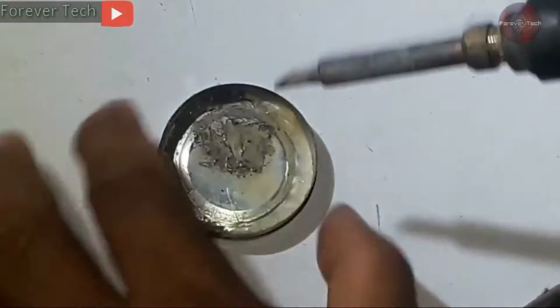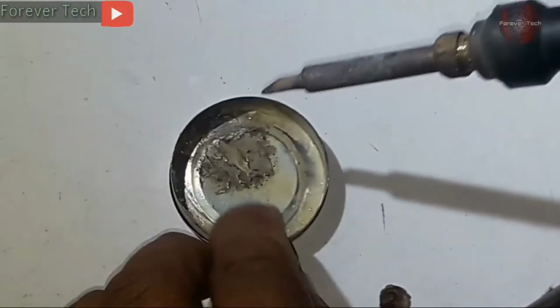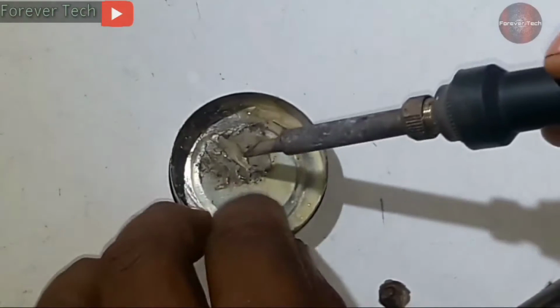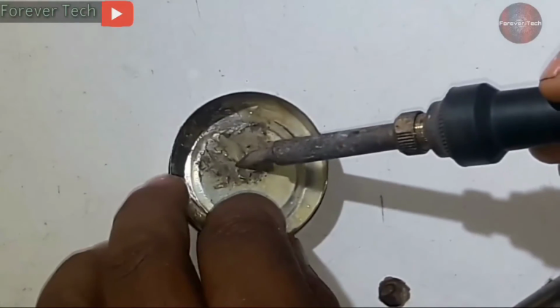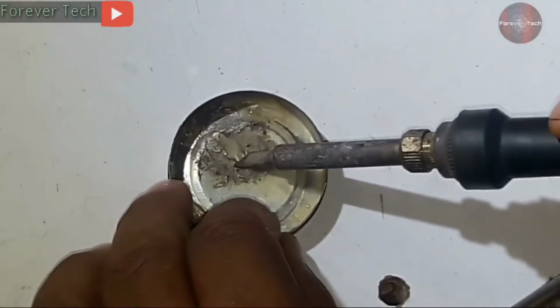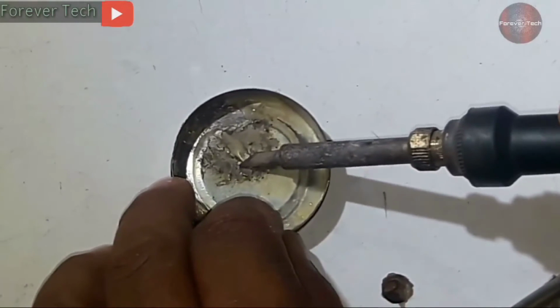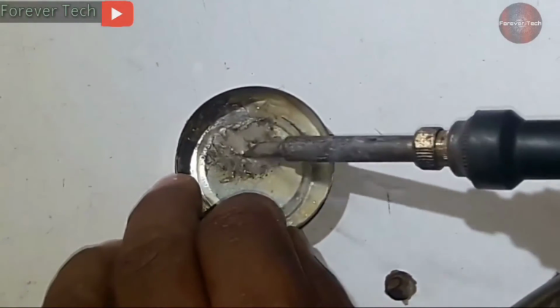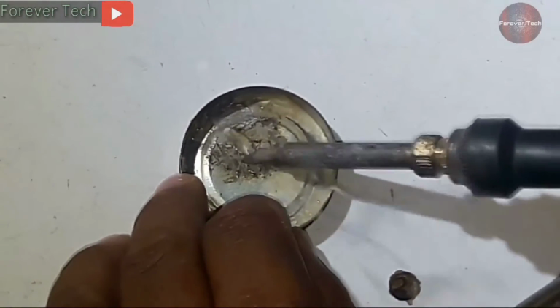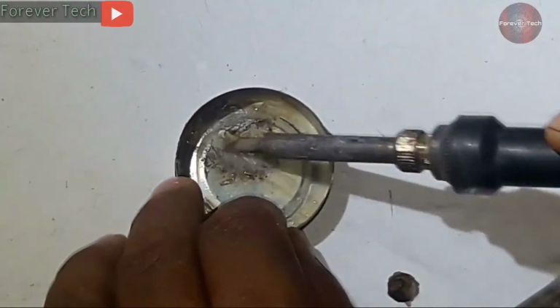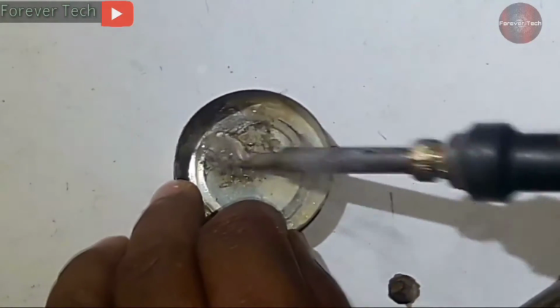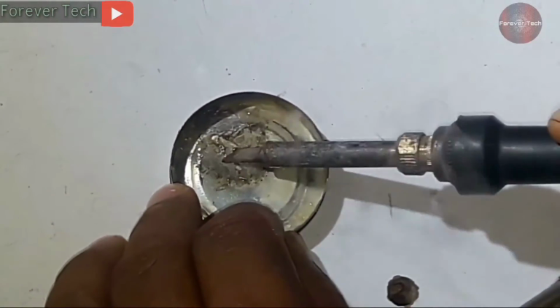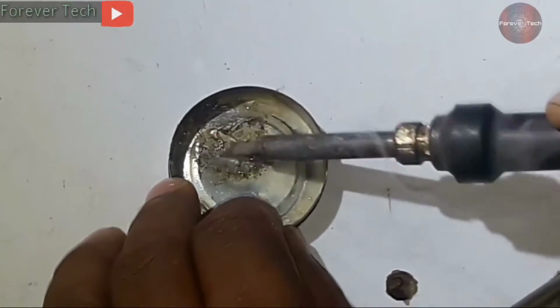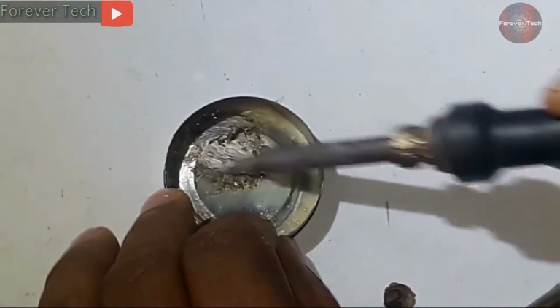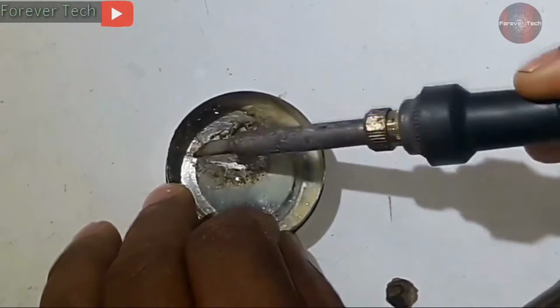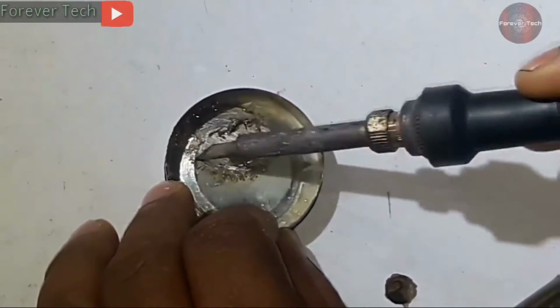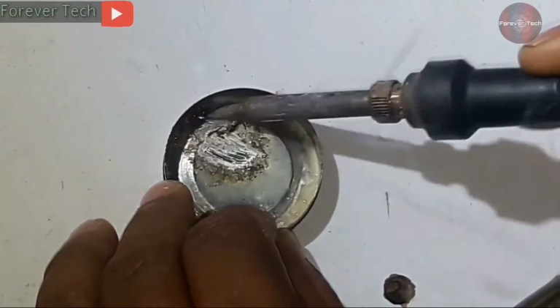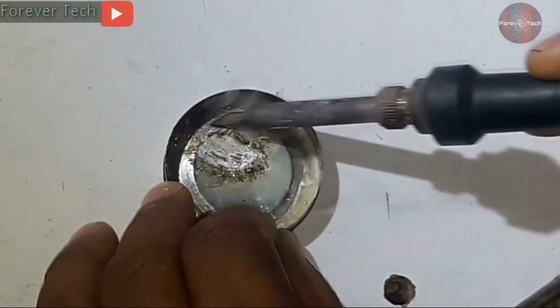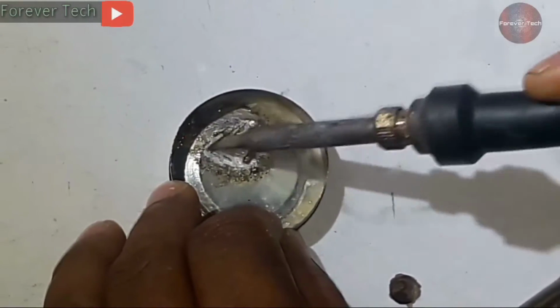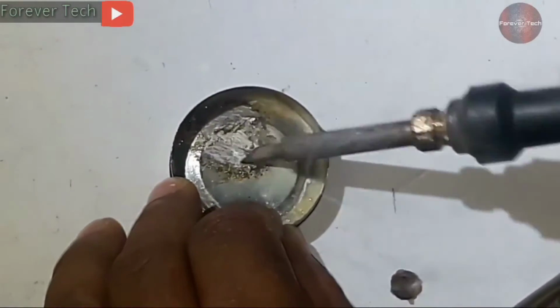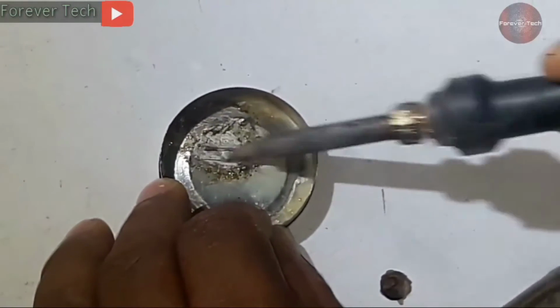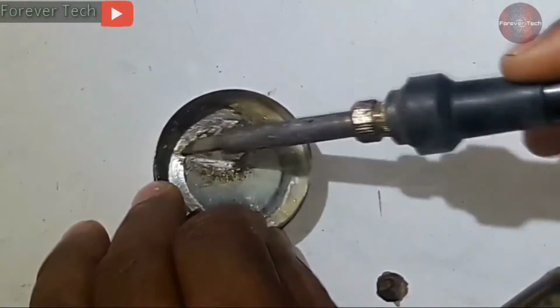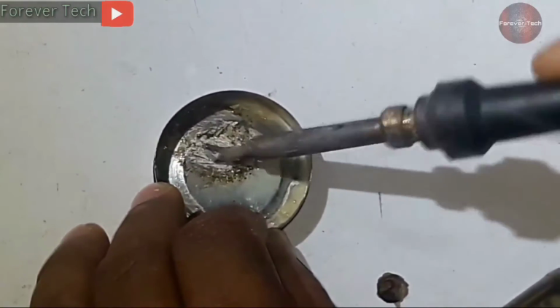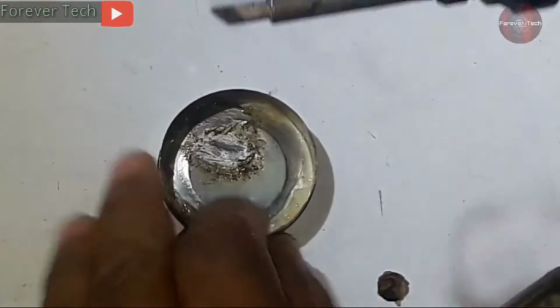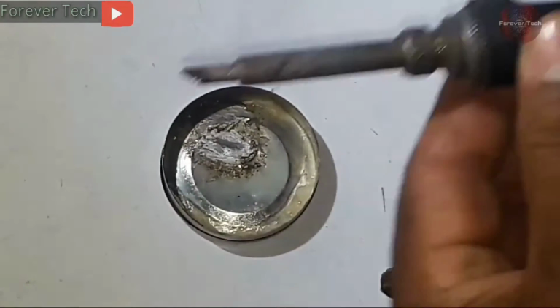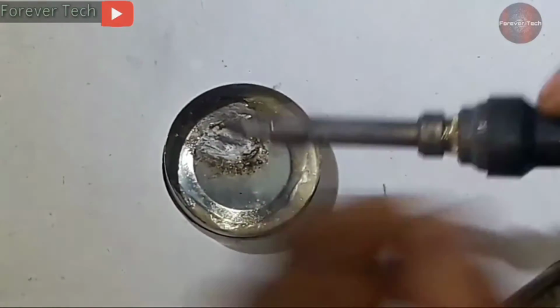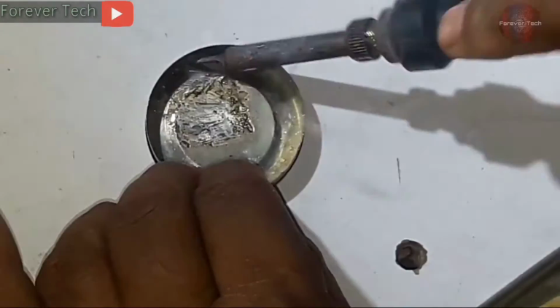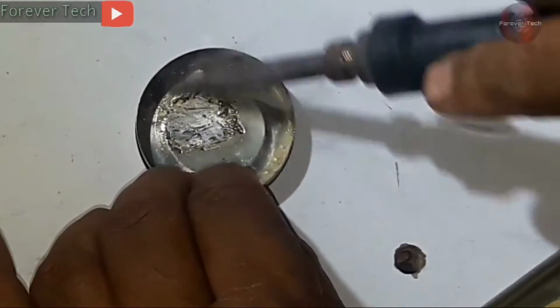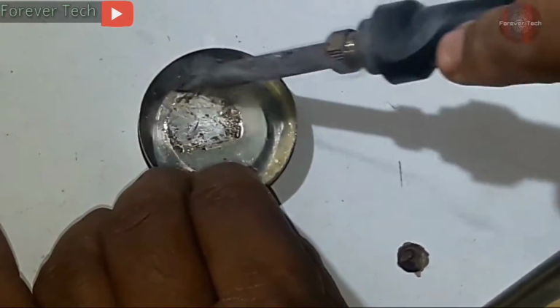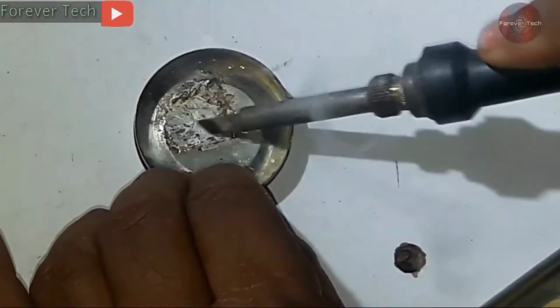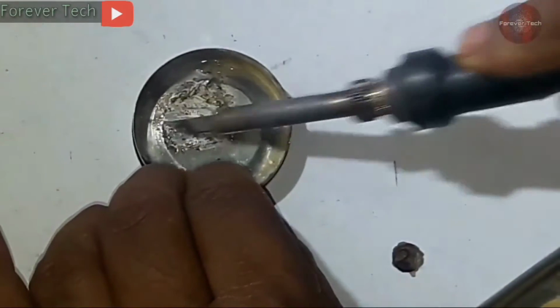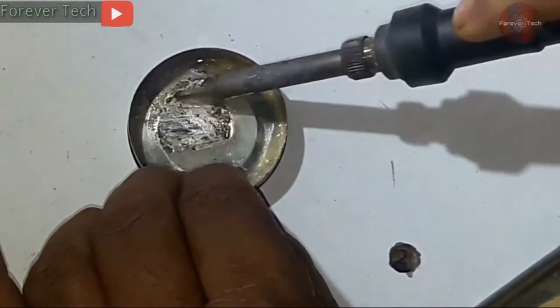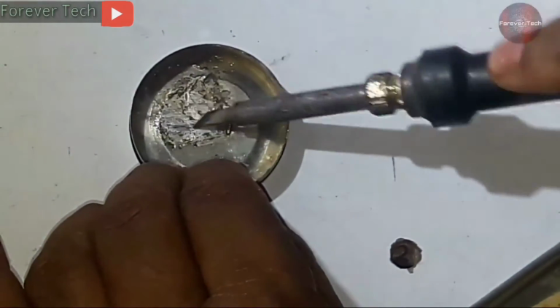You have to rub the solder tip this way on the tin. This tin will get a little warmer, so watch out for that as well. Keep rubbing it this way, then change the side of your soldering iron to clean the other side as well. Always use soldering paste while rubbing the soldering tip.